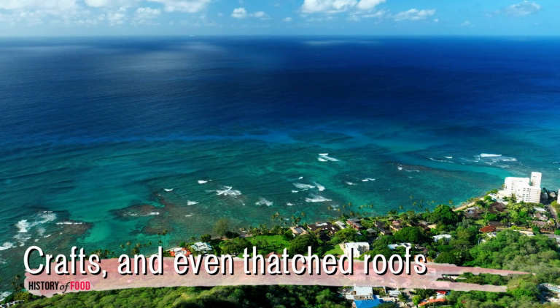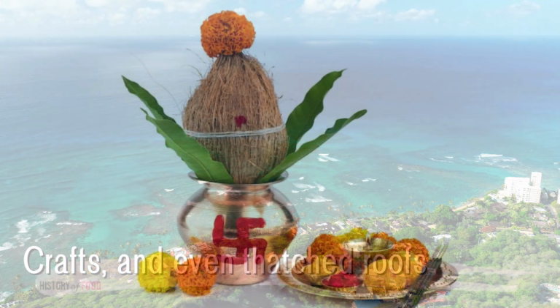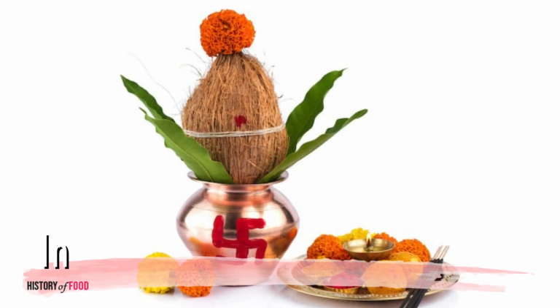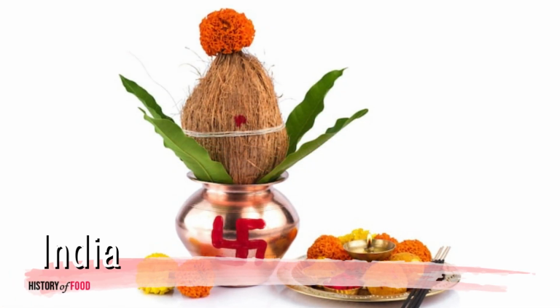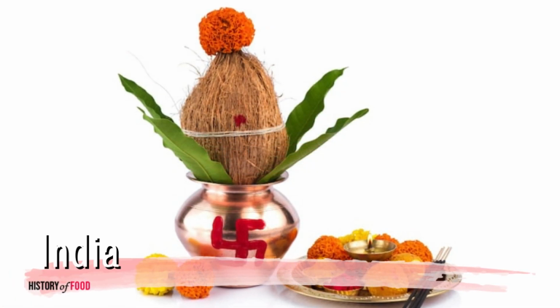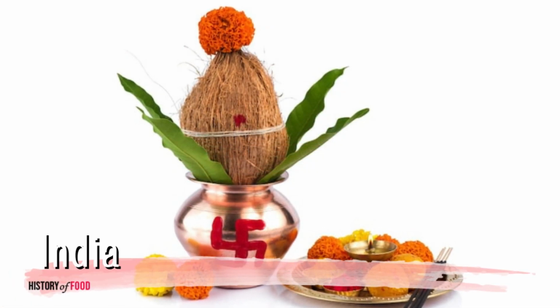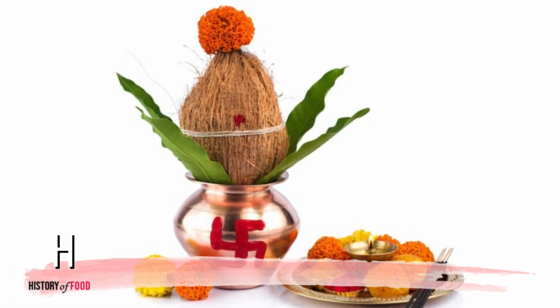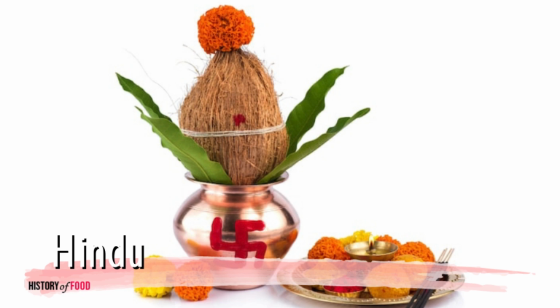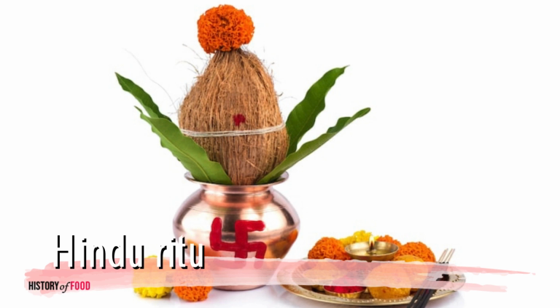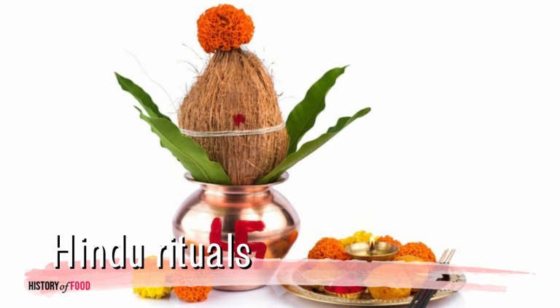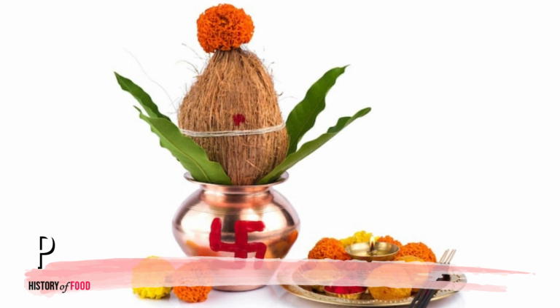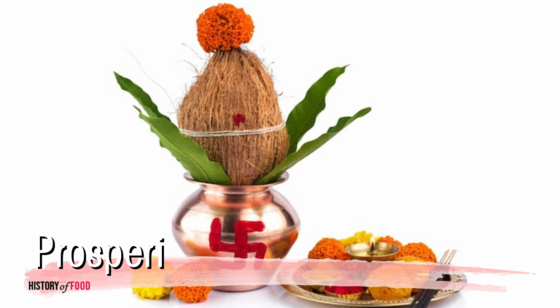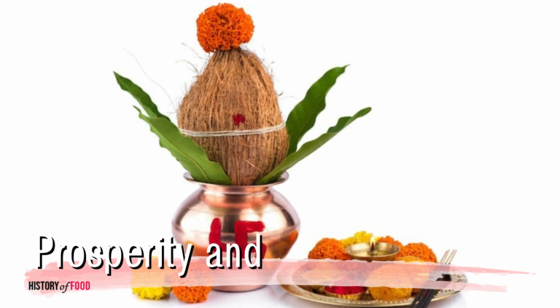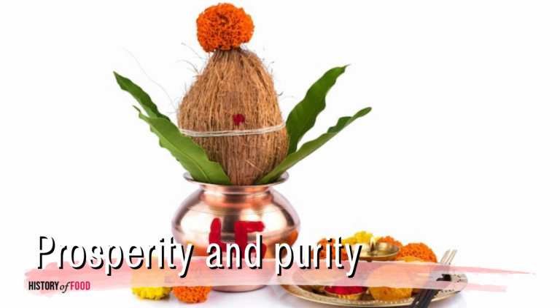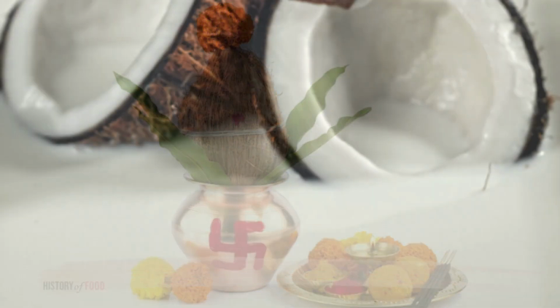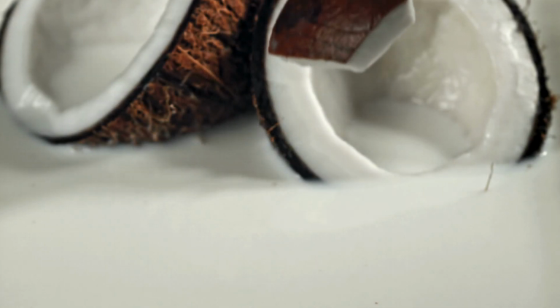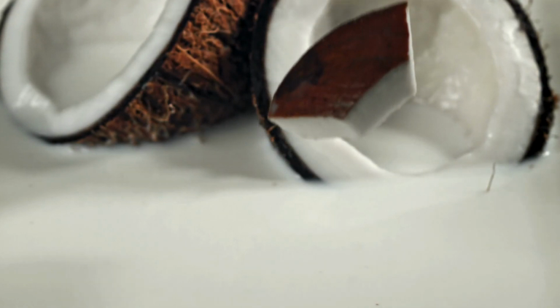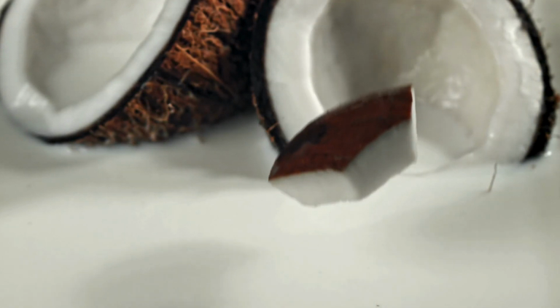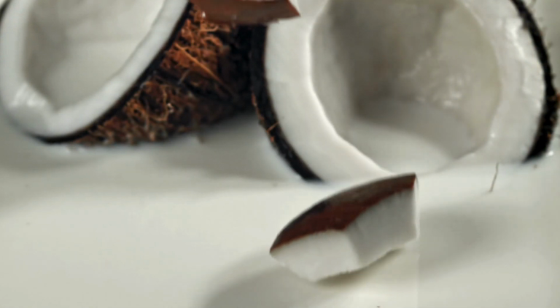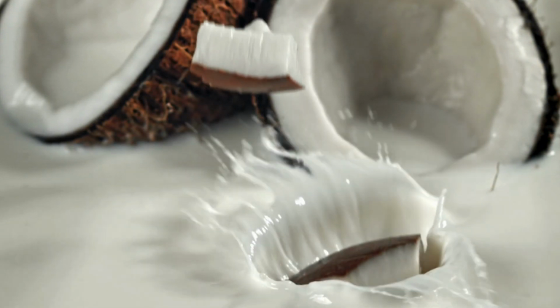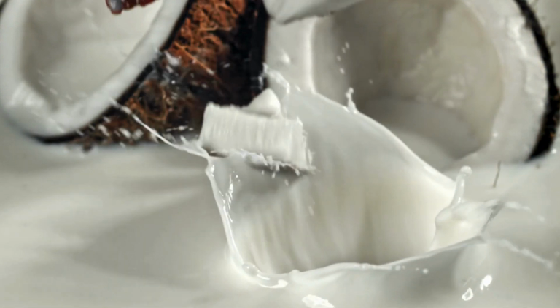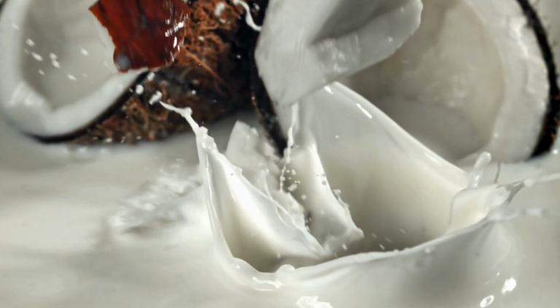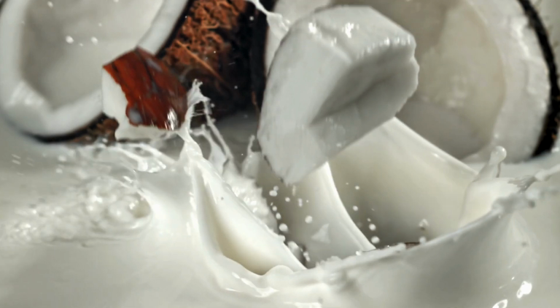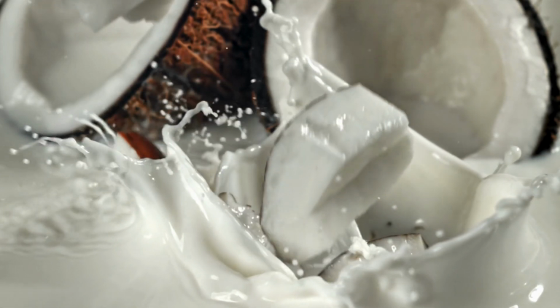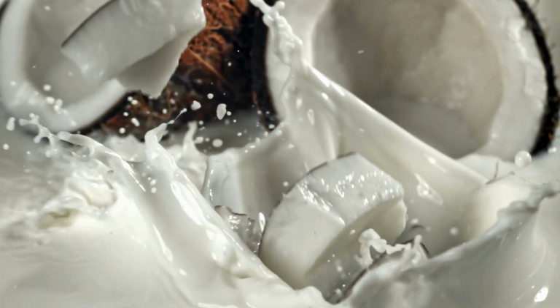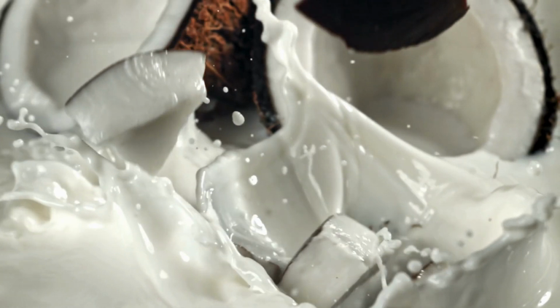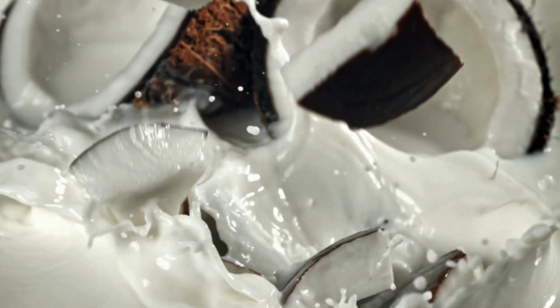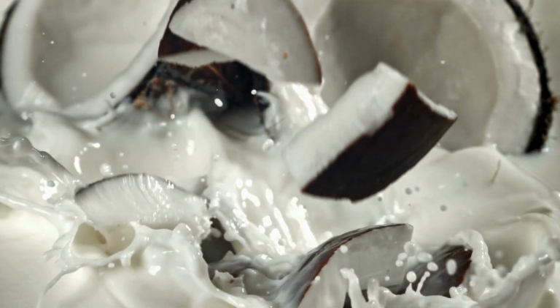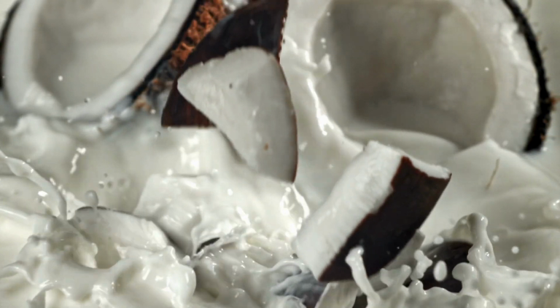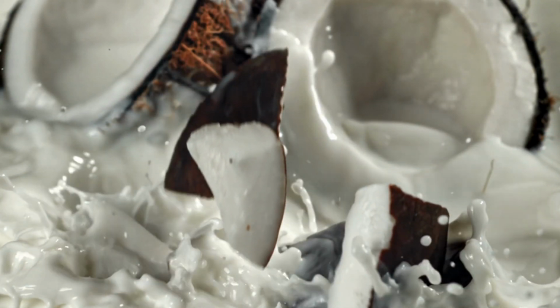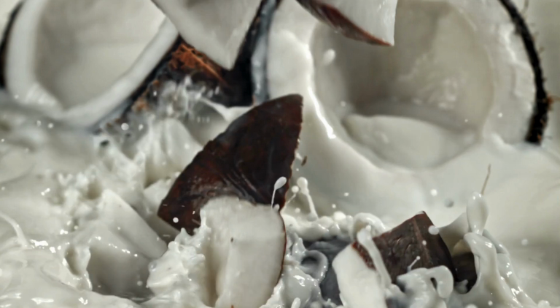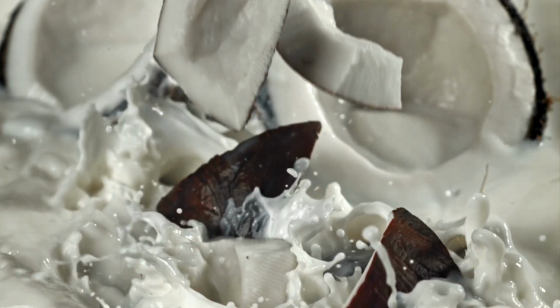In India, coconuts have a sacred role in Hindu rituals, symbolizing prosperity and purity. And in Southeast Asia, they have formed the basis of countless traditional dishes, where the grated flesh, creamy milk, and even the fibrous husk are put to use.